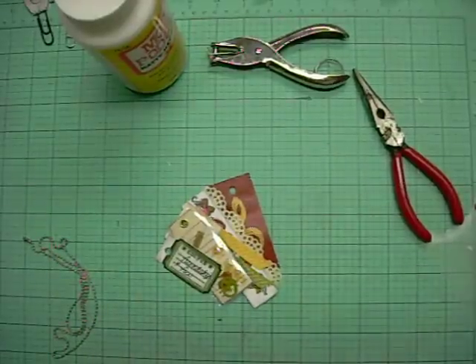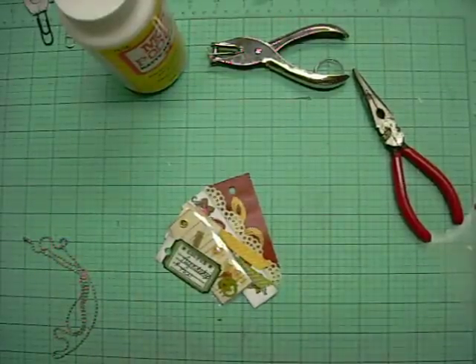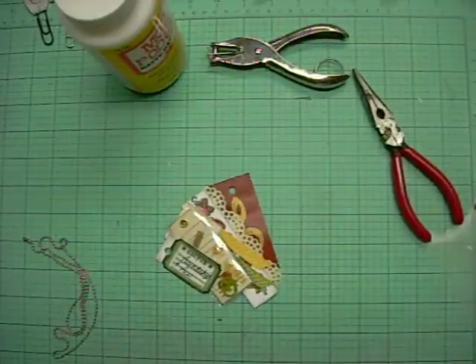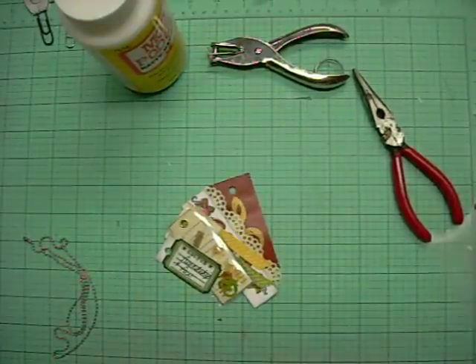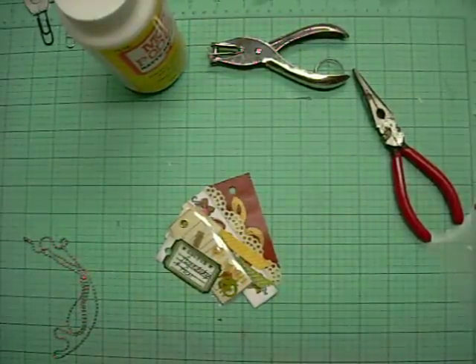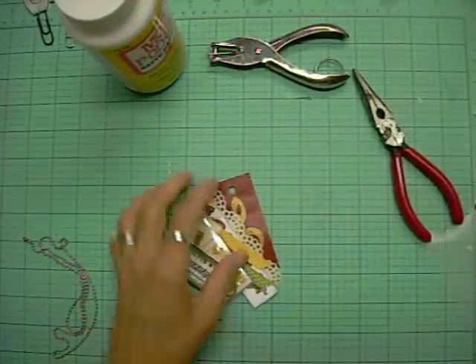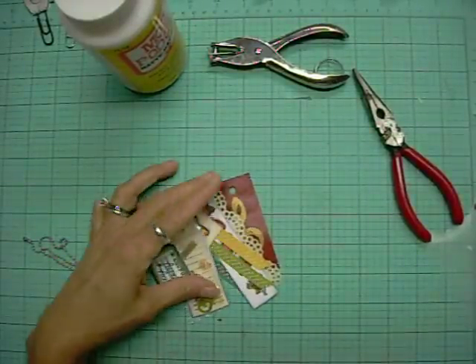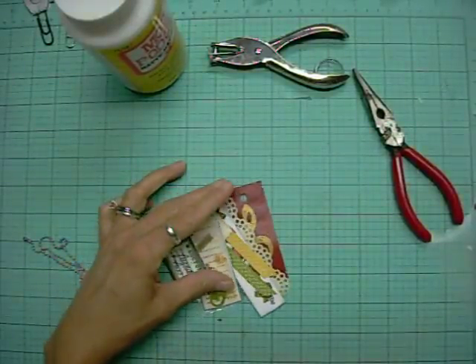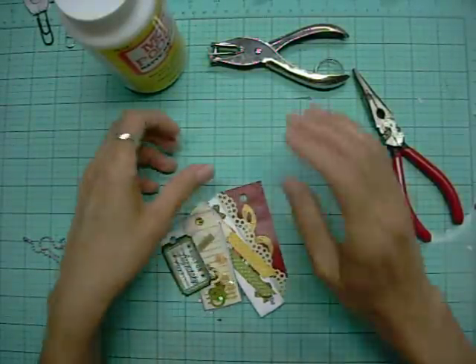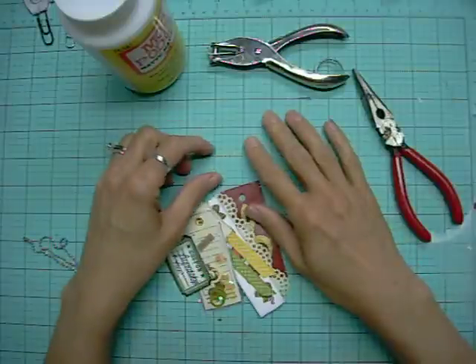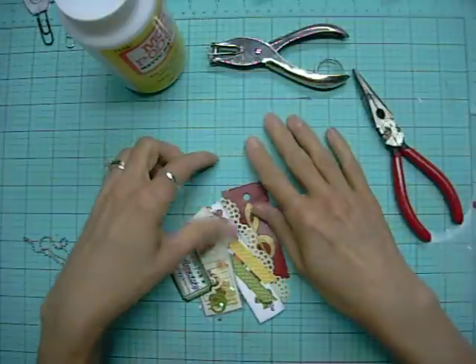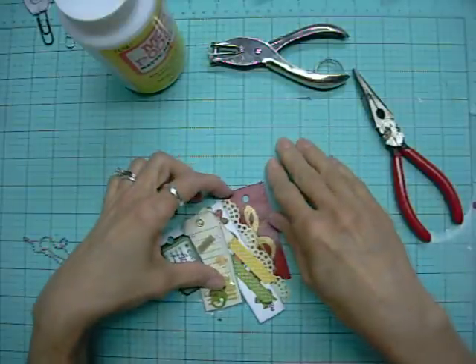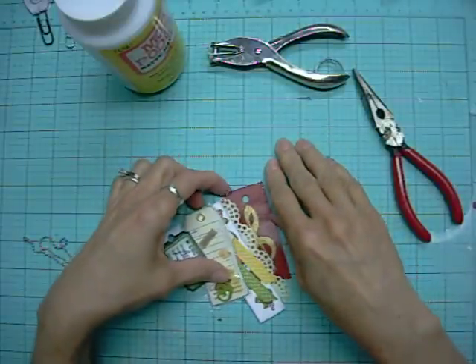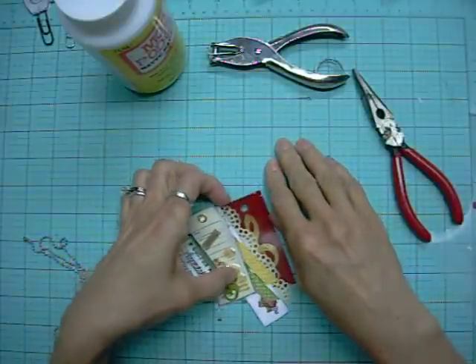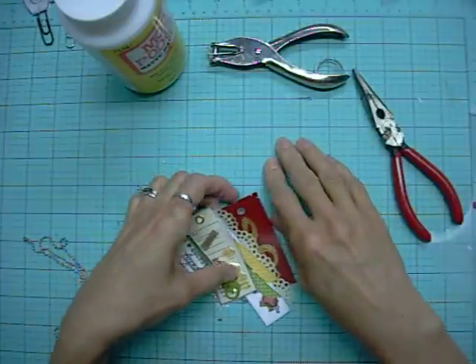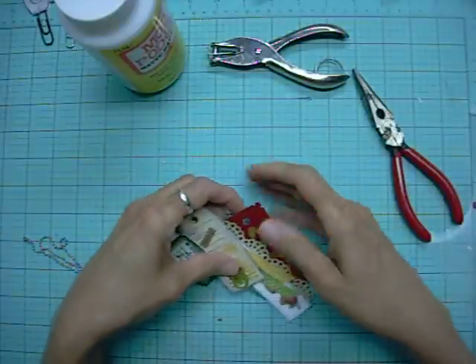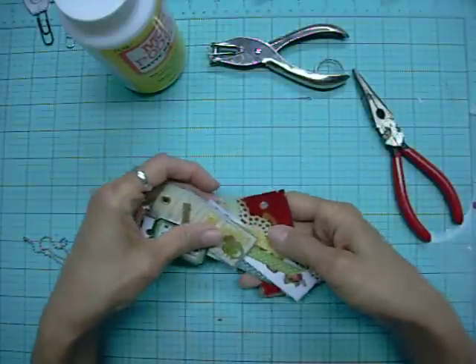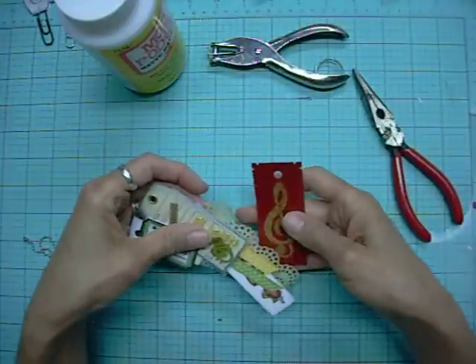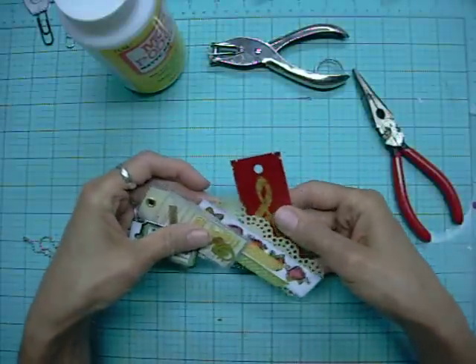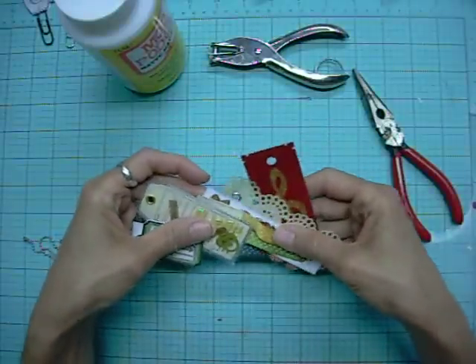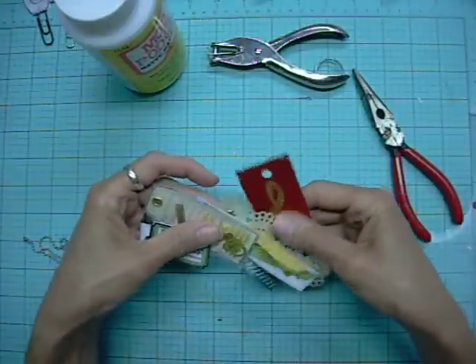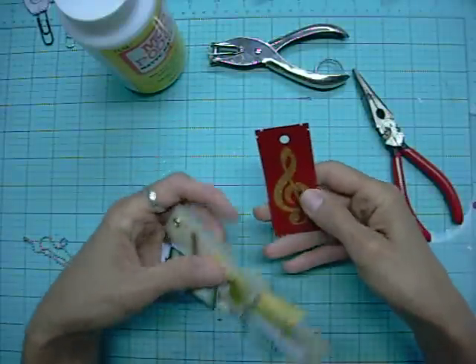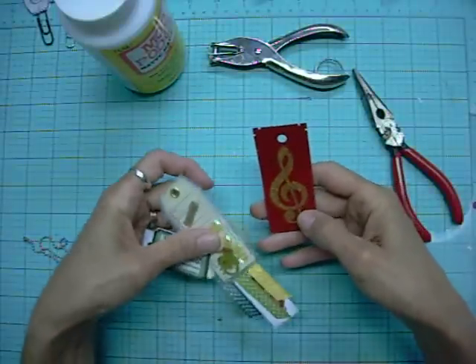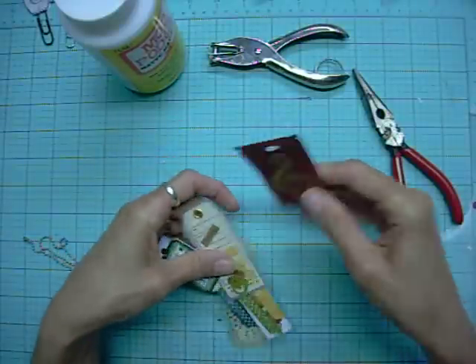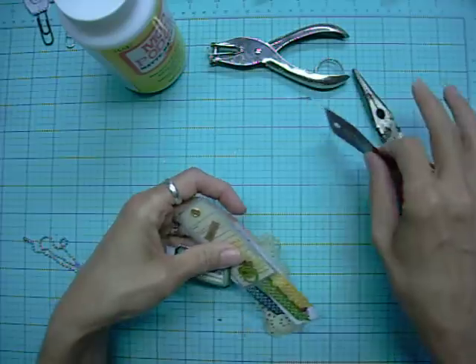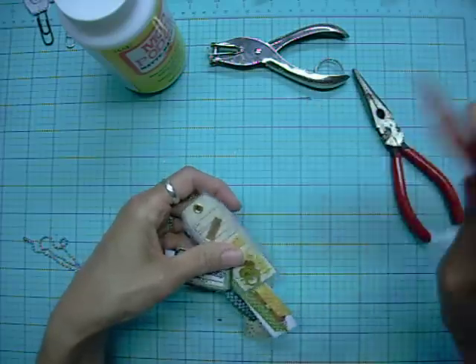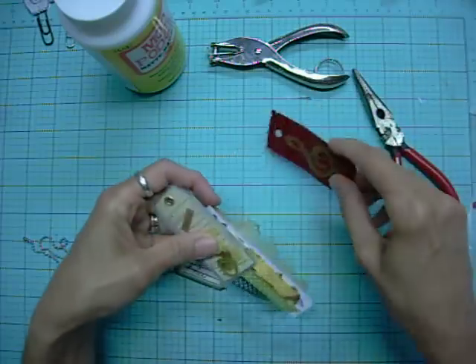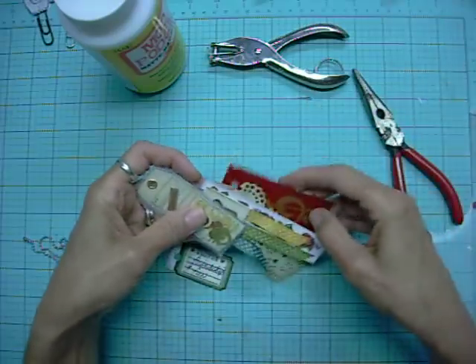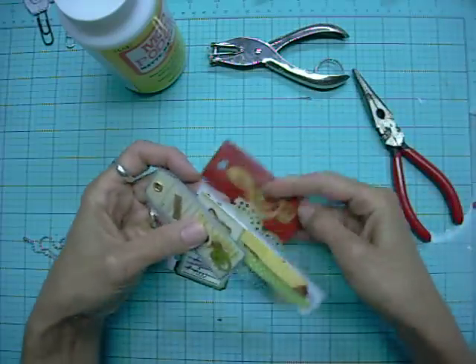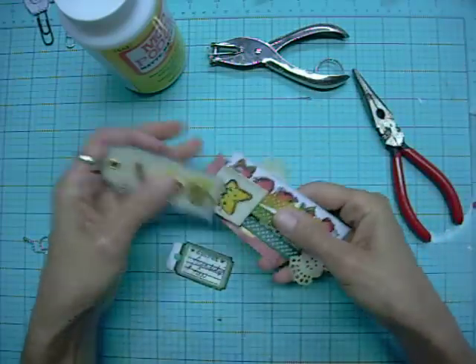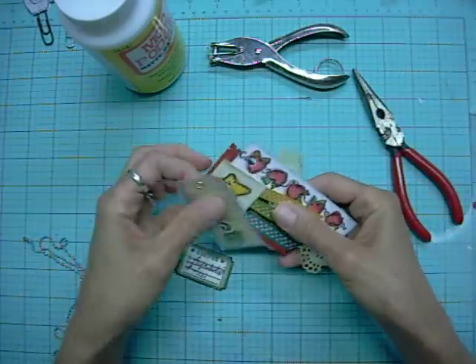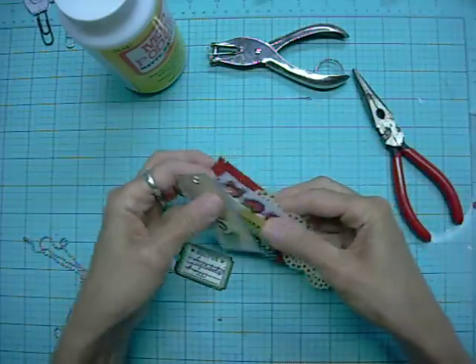Hi everyone, it's Lolly. Today I have a project share about making paper charms. I've been thinking about chunky charms and paper lately, and I really like doing little dangly things.